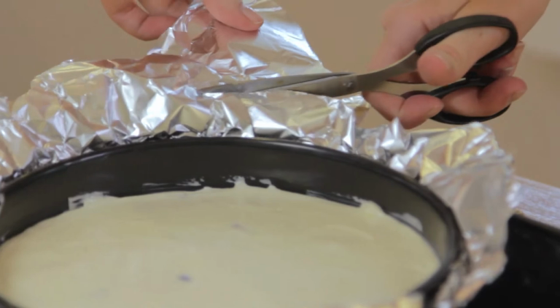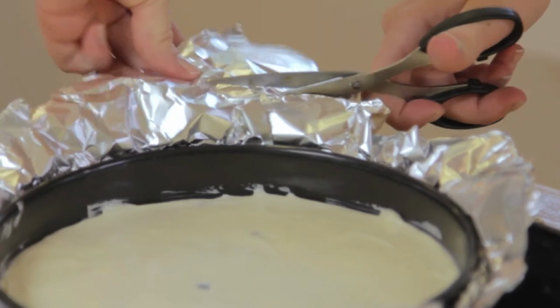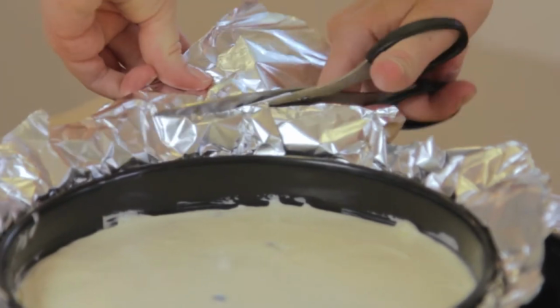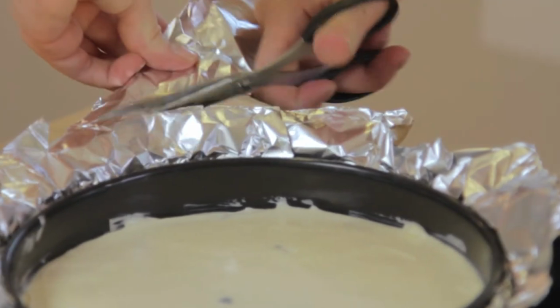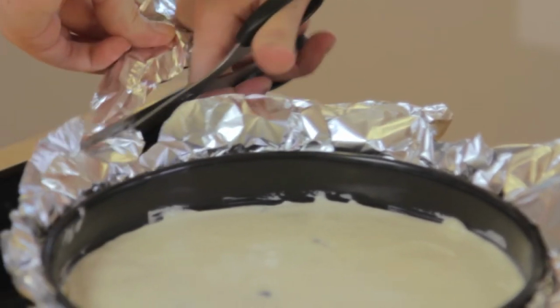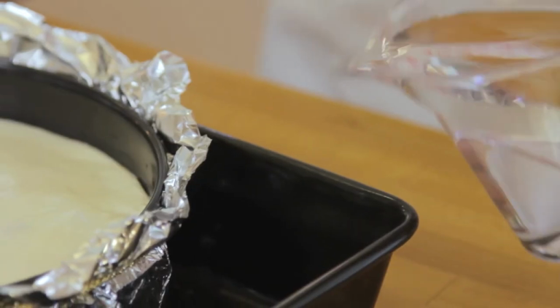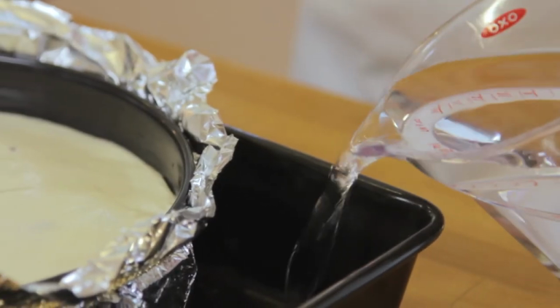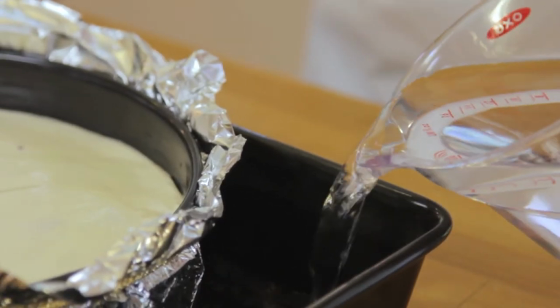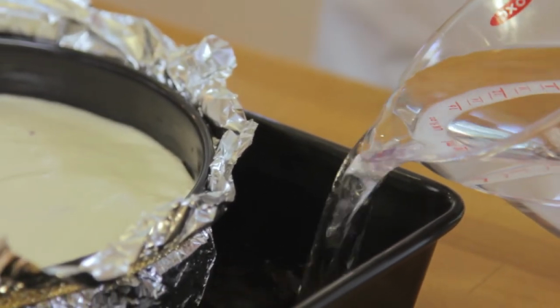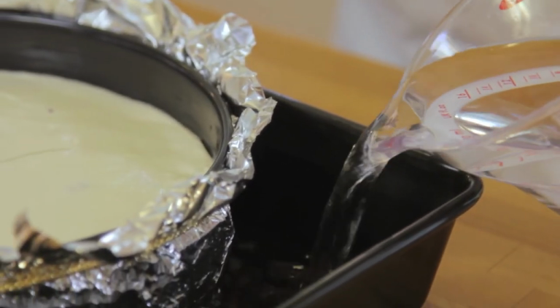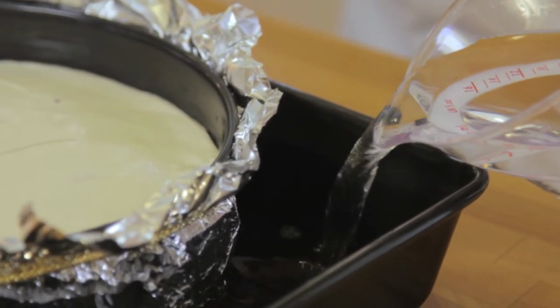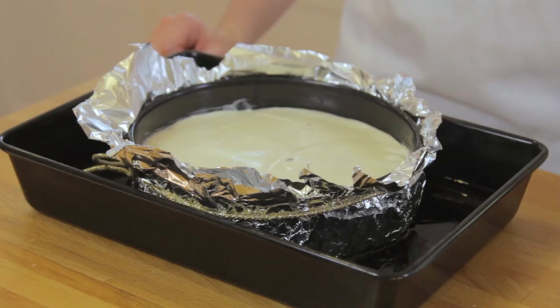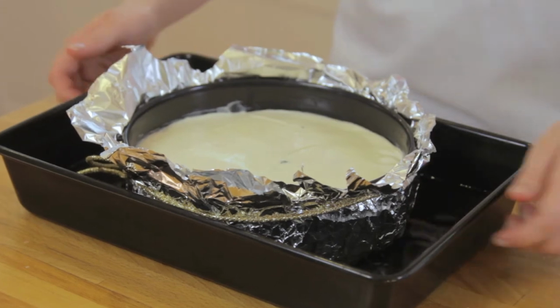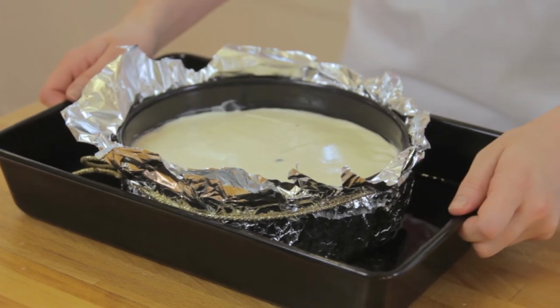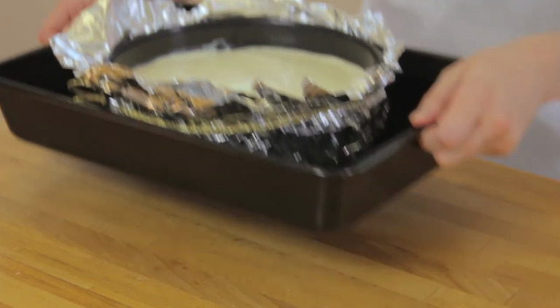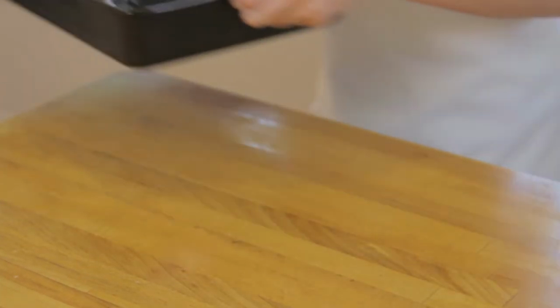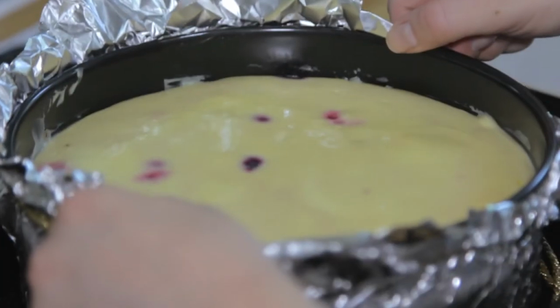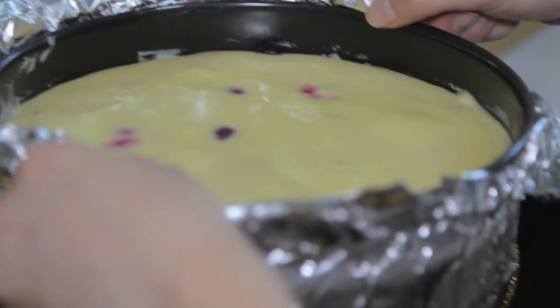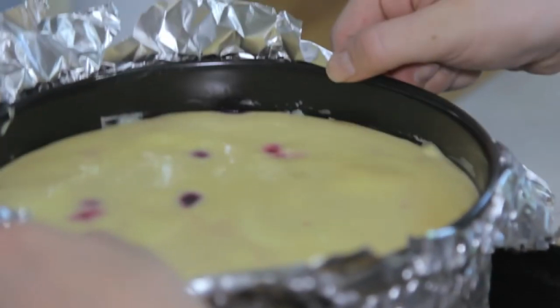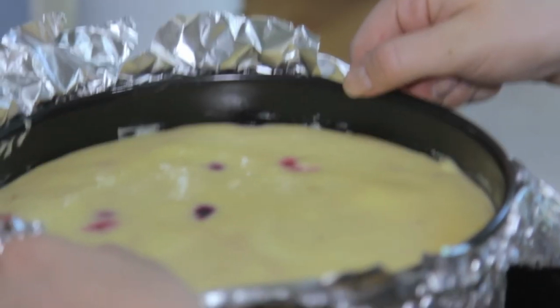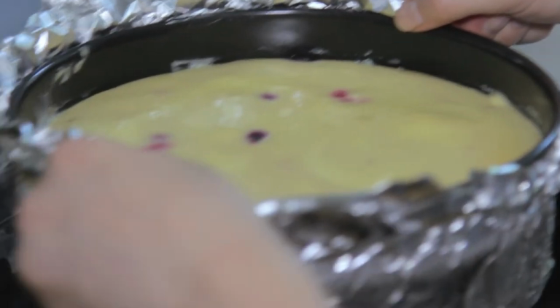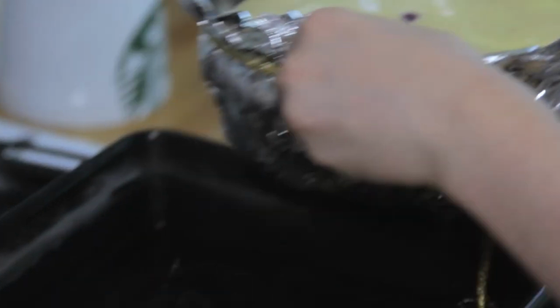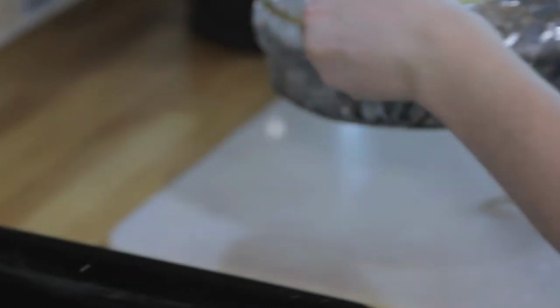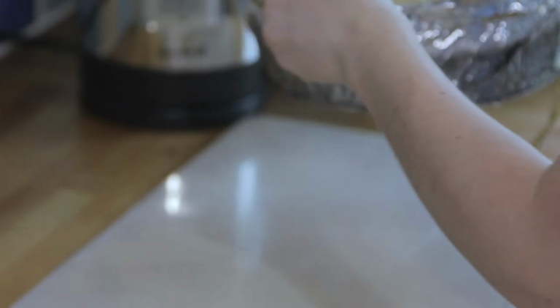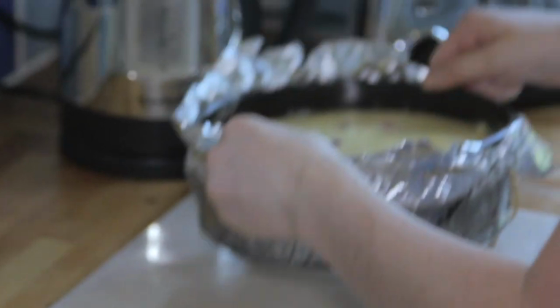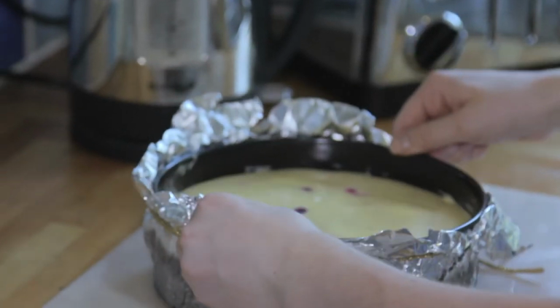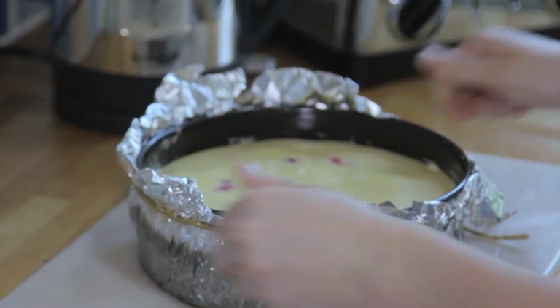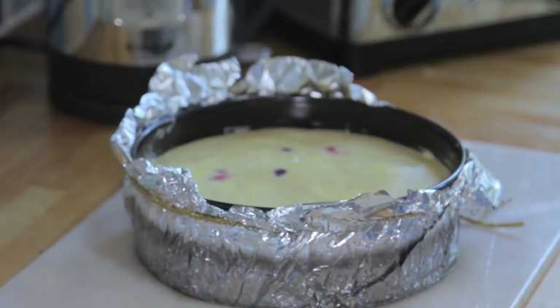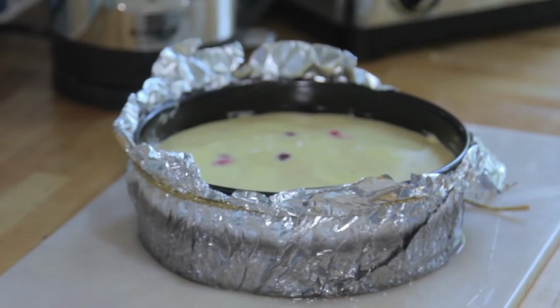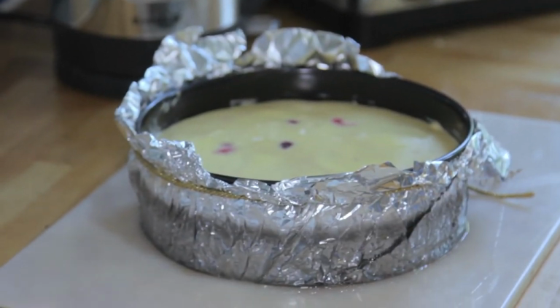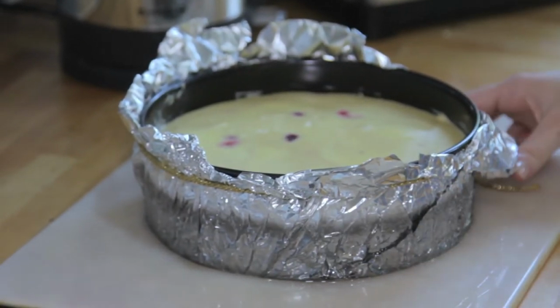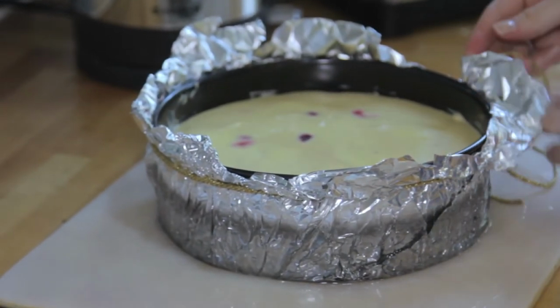Pop in the oven for 35 to 45 minutes or until the top is lightly golden and still has a slight wobble in the centre. Allow to cool at room temperature and then chill in the fridge to set — preferably overnight, but if you can't, try to wait for as long as you can.